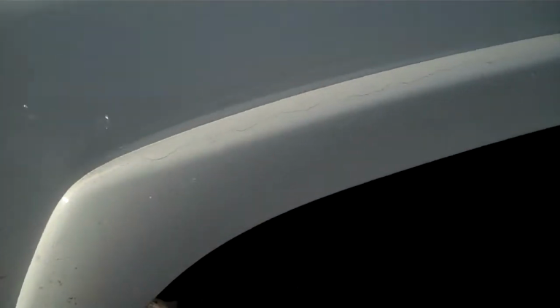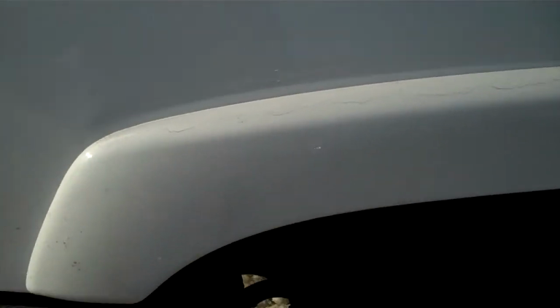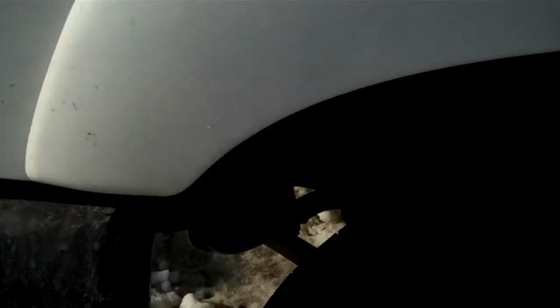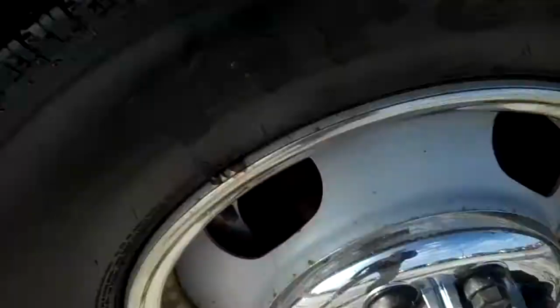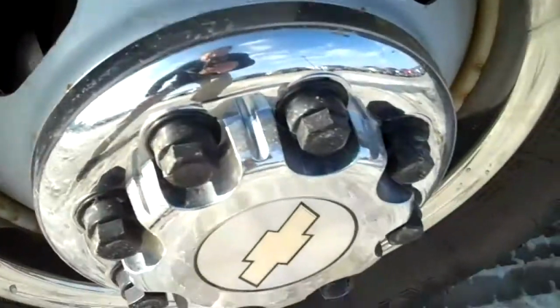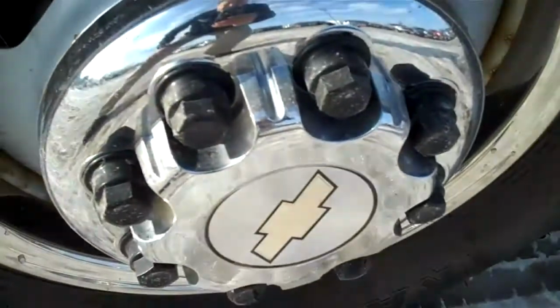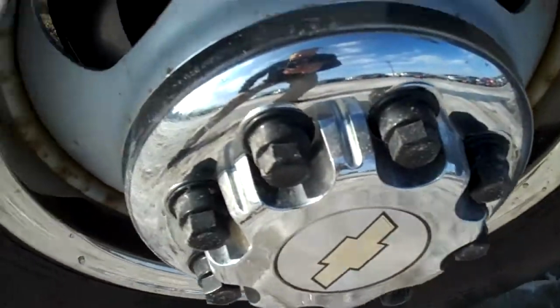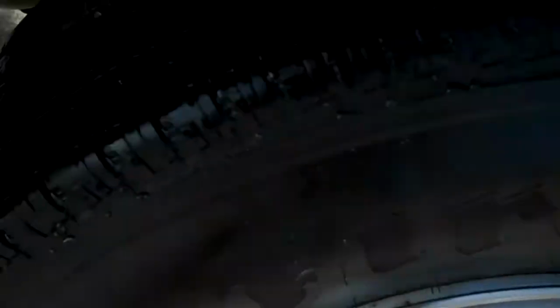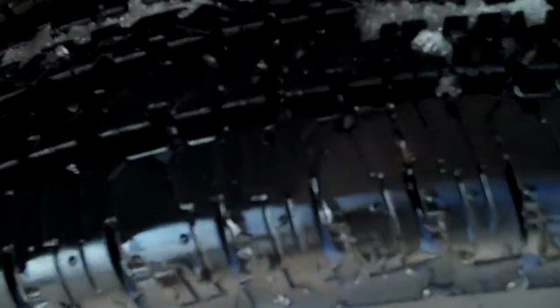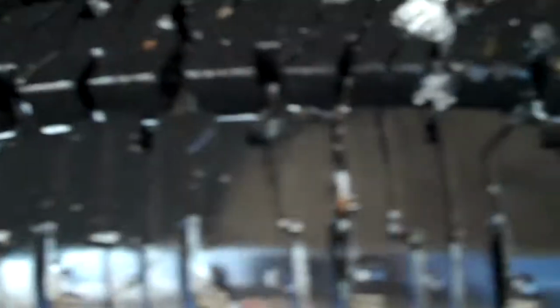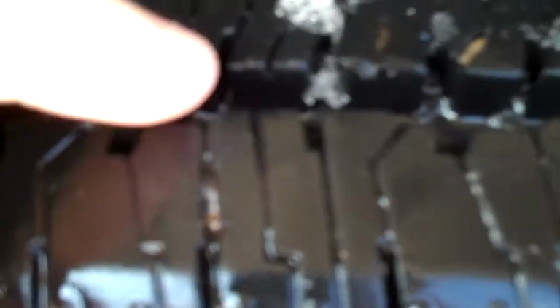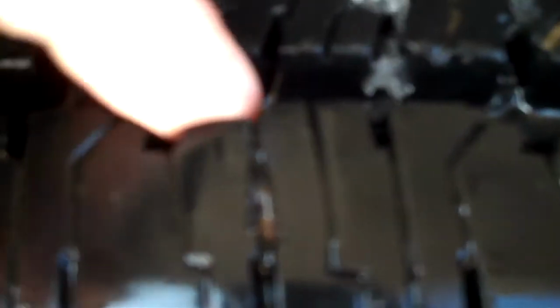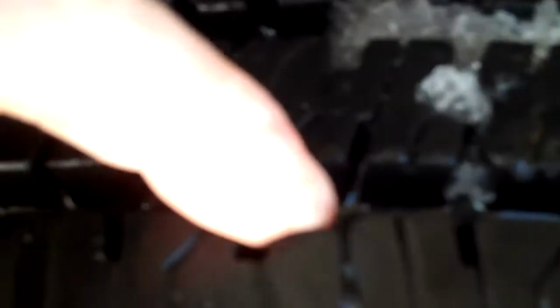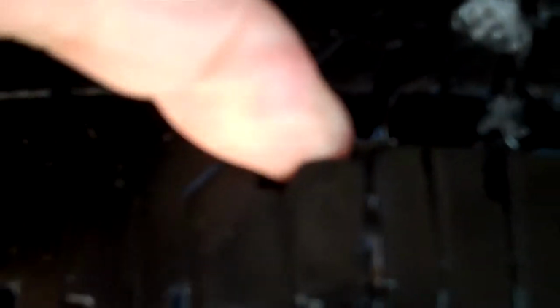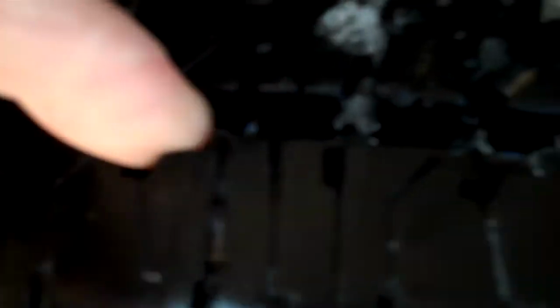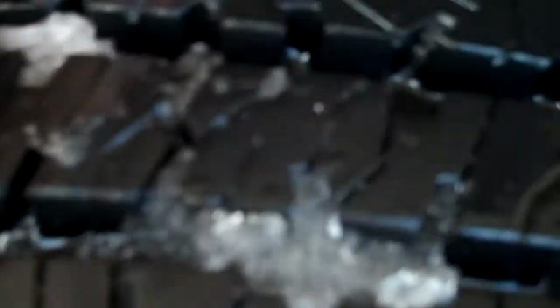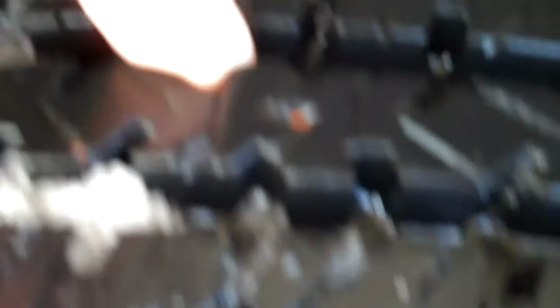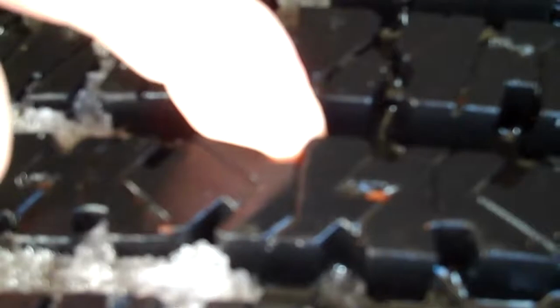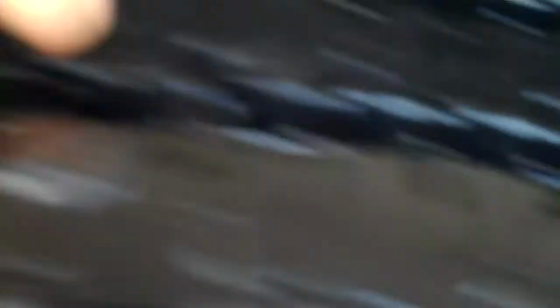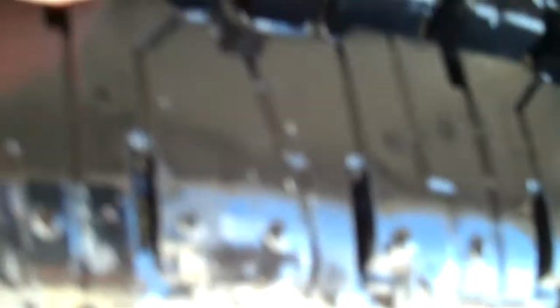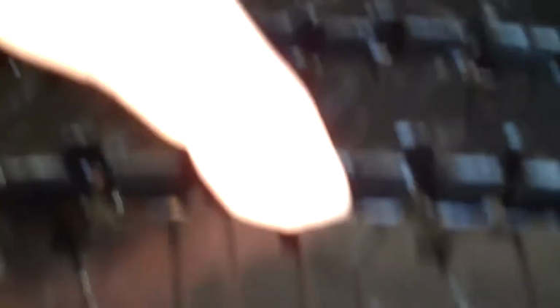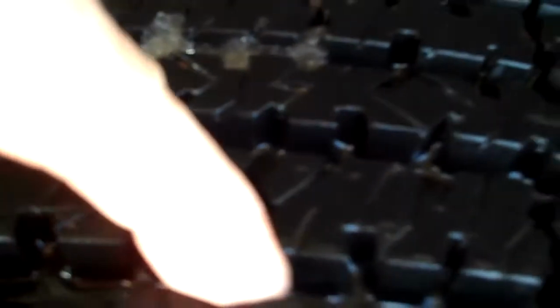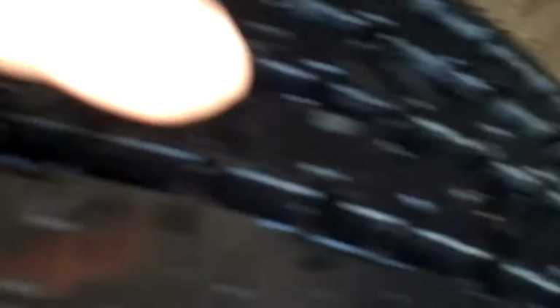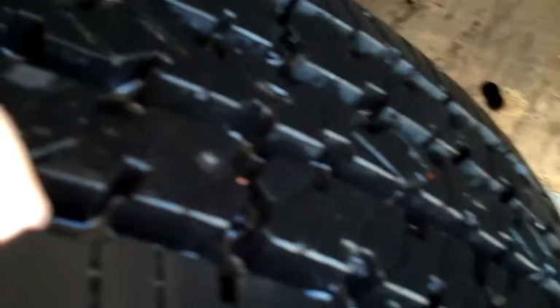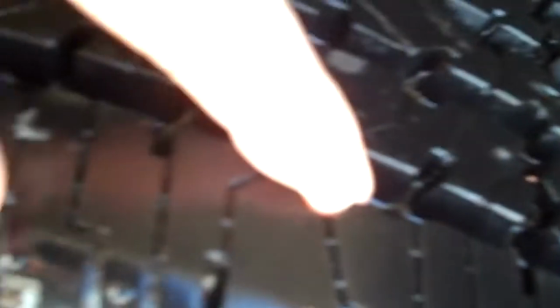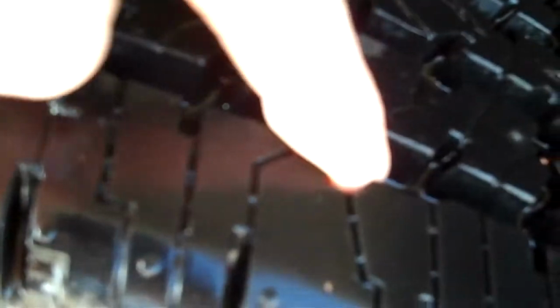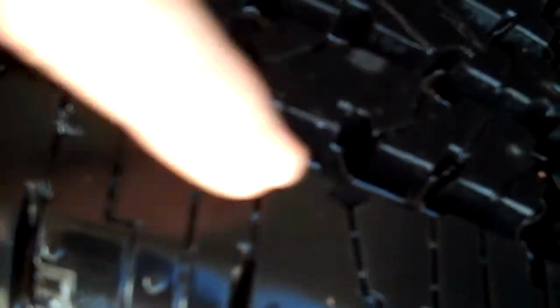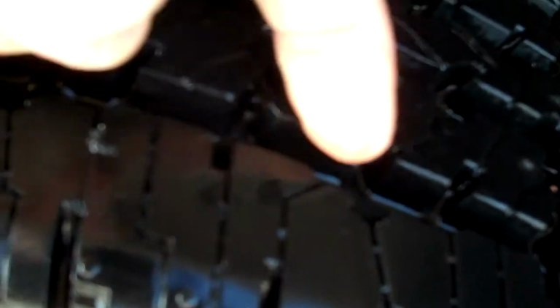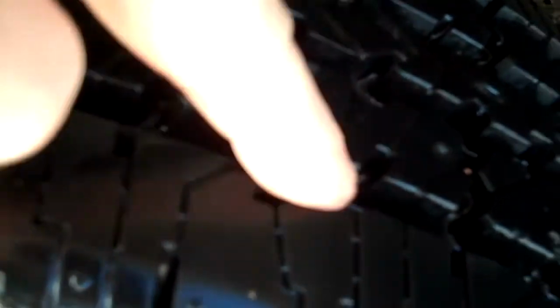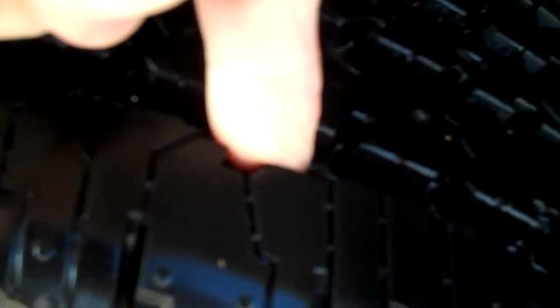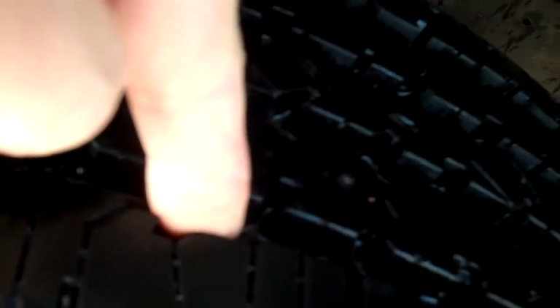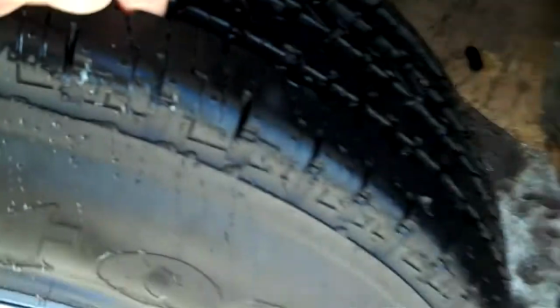Look at the tires here. The rubber looks pretty good — there's a lot of tread down in there, all the way around. Pretty good shape, a lot of tread left on there.